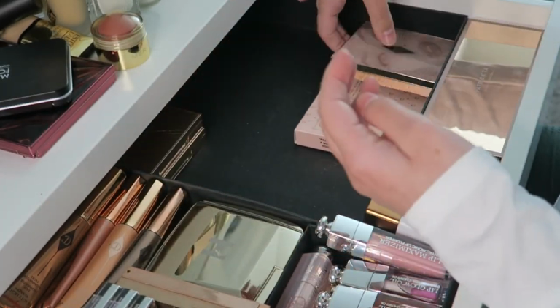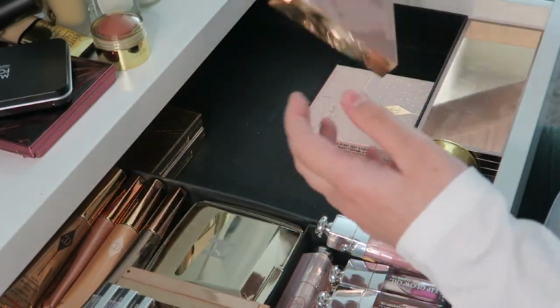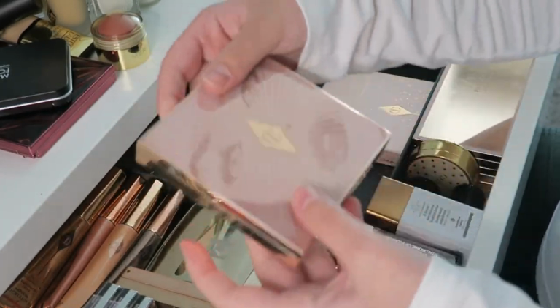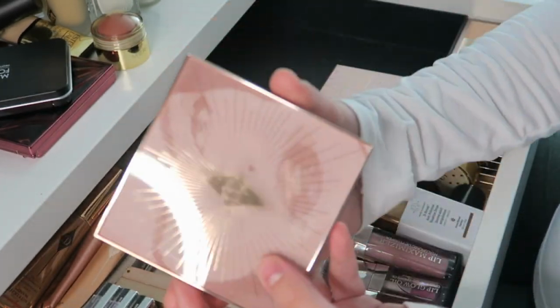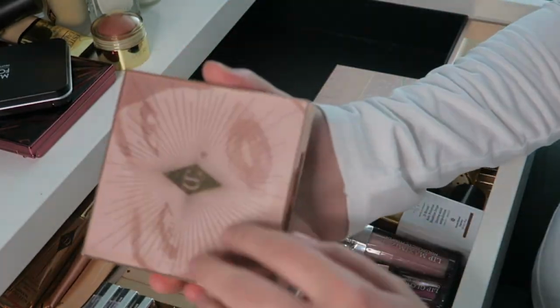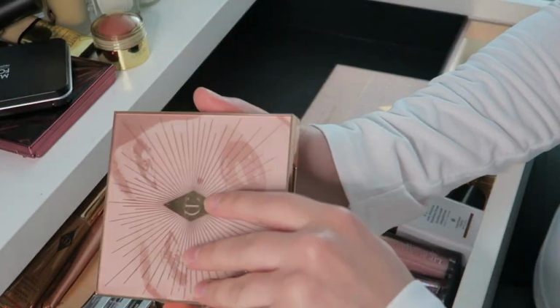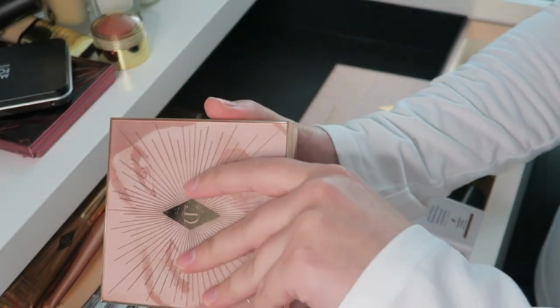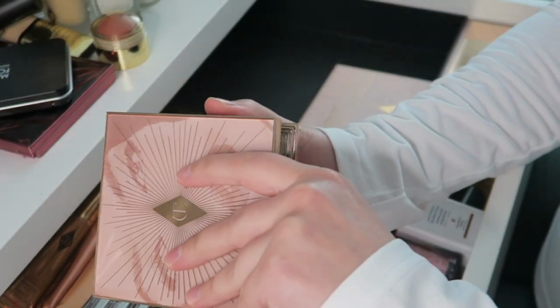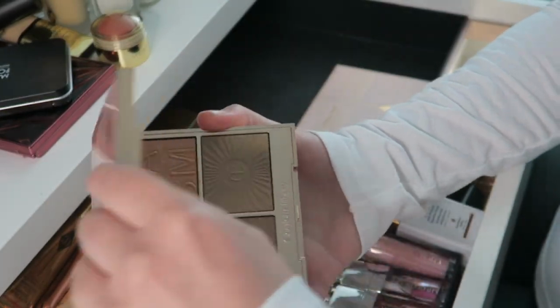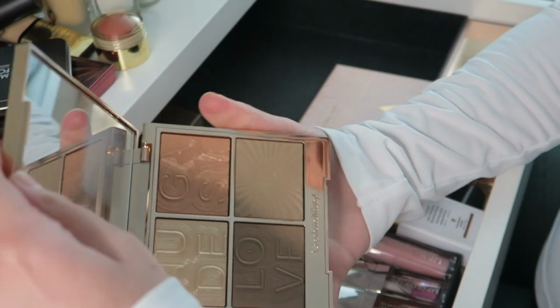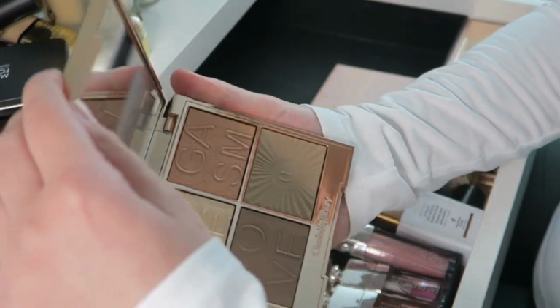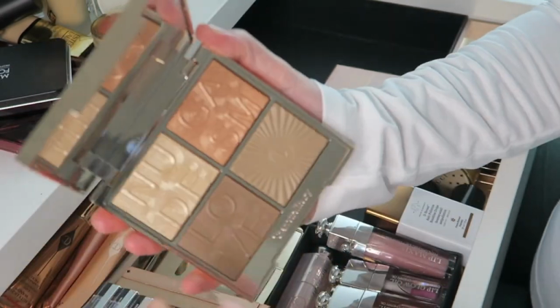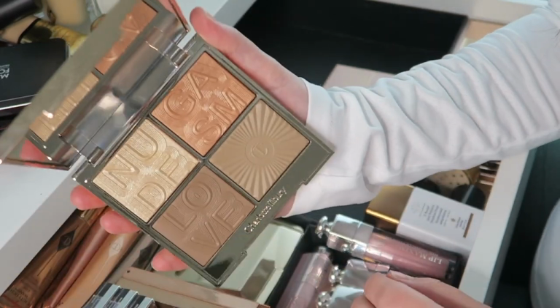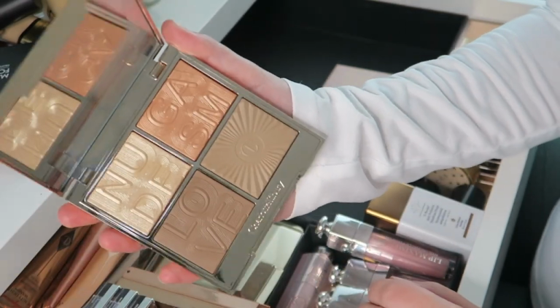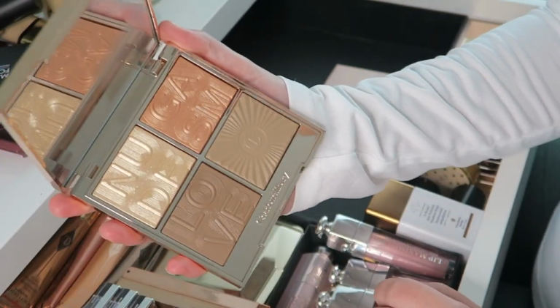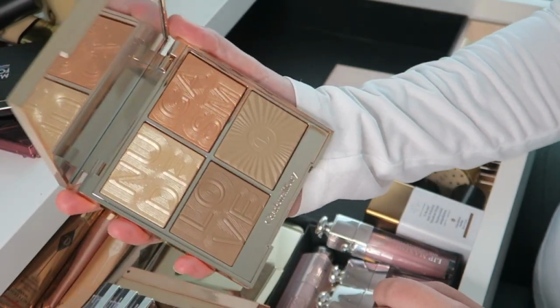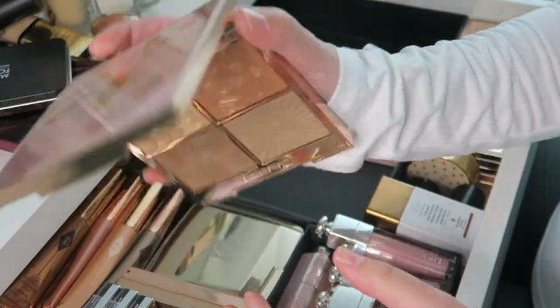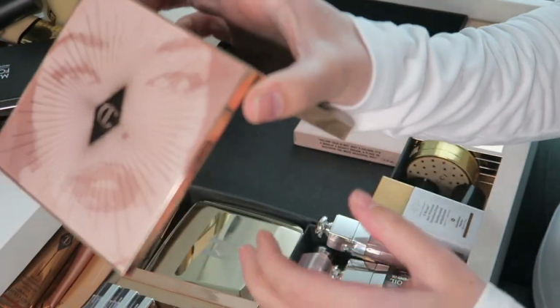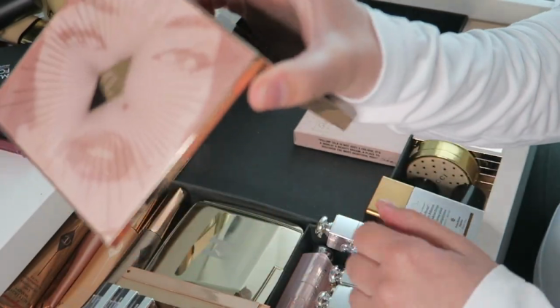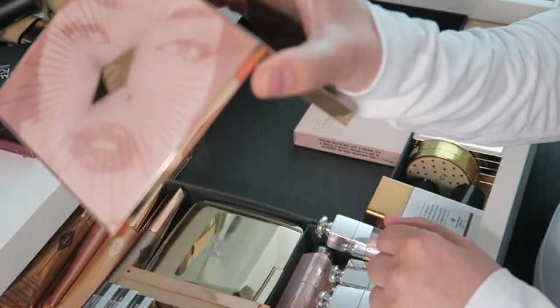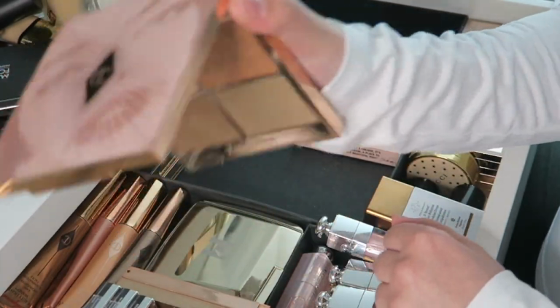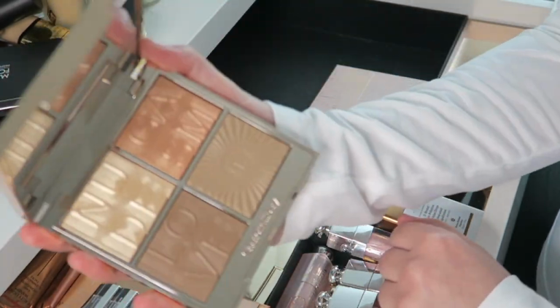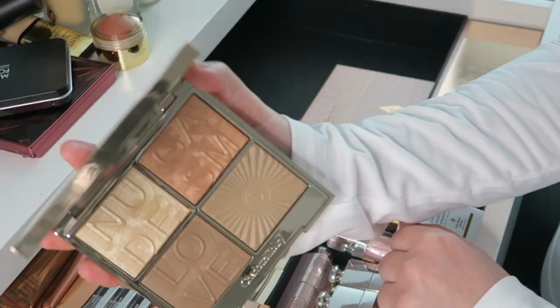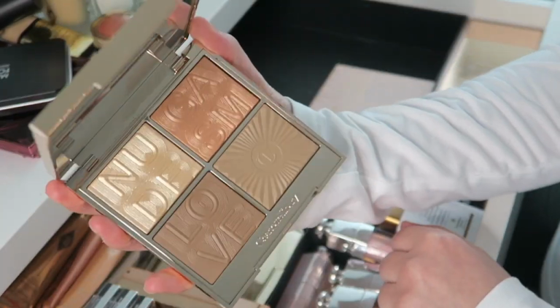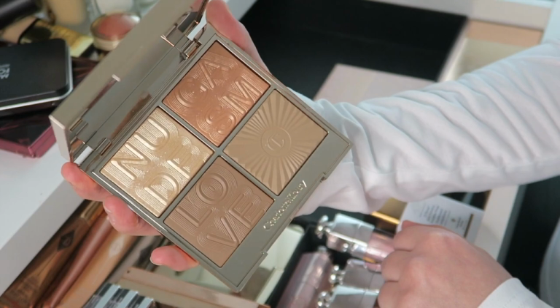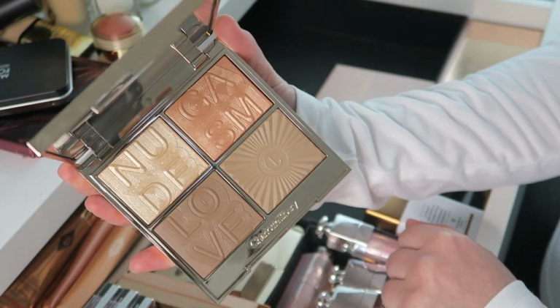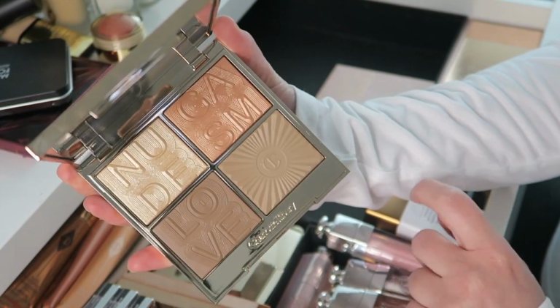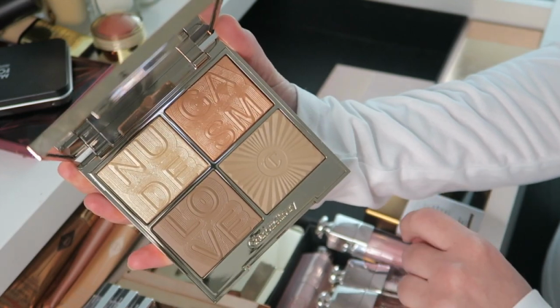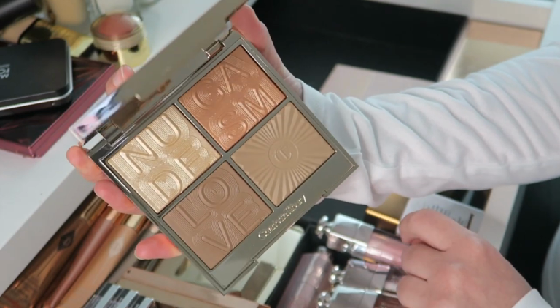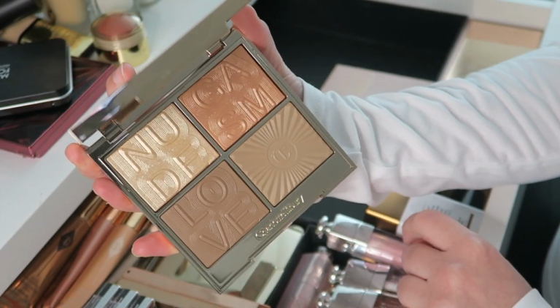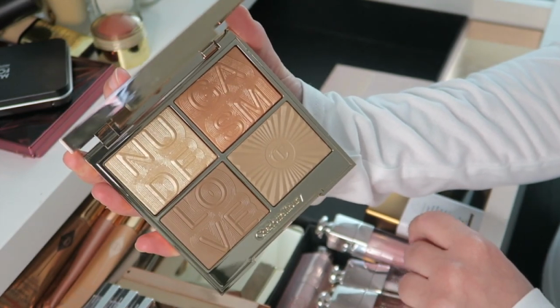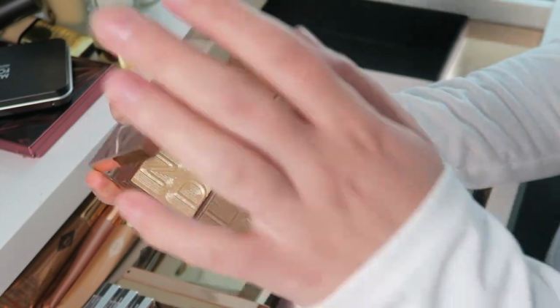And then she came out with this one I think a year or two ago — the Nudegasm Face Palette. Beautiful shades once again, I love this.